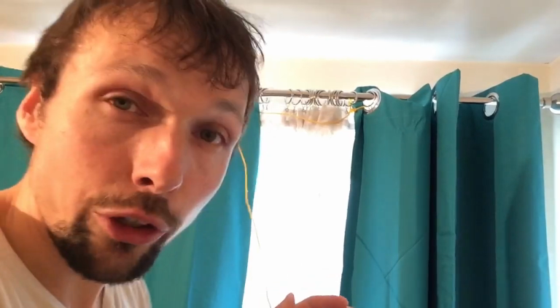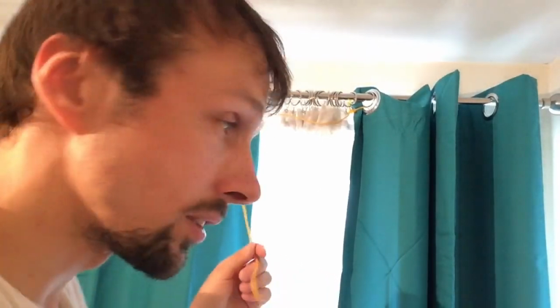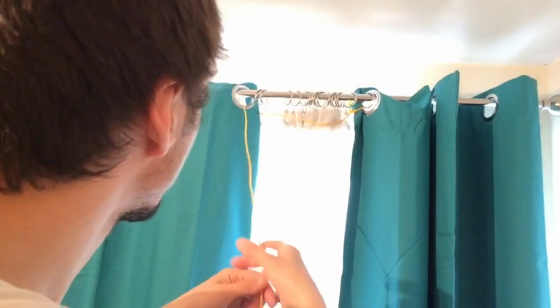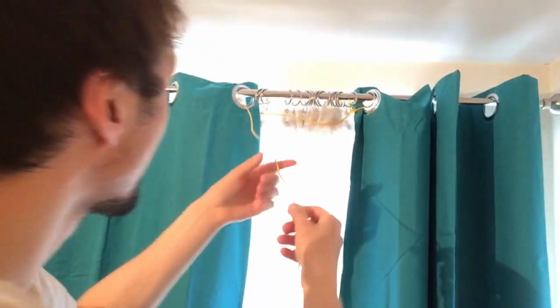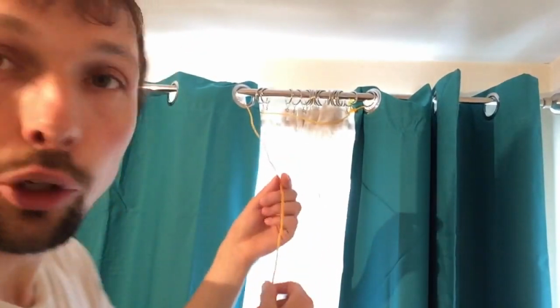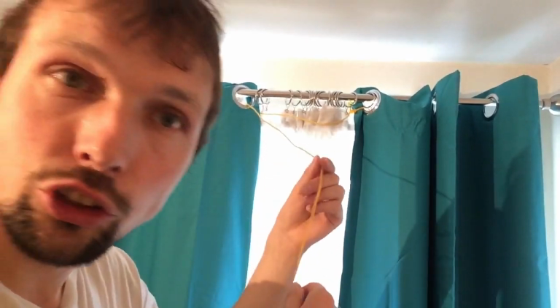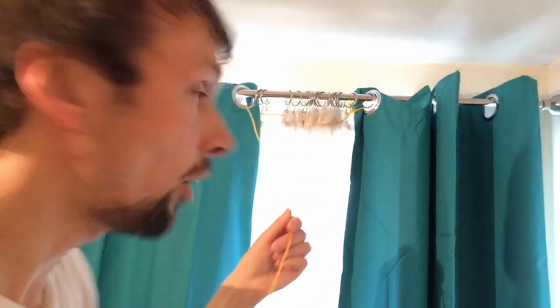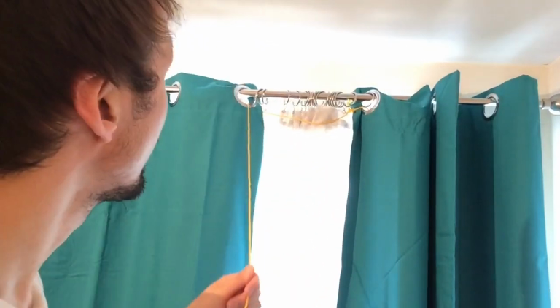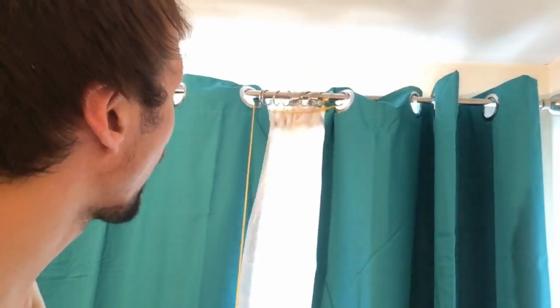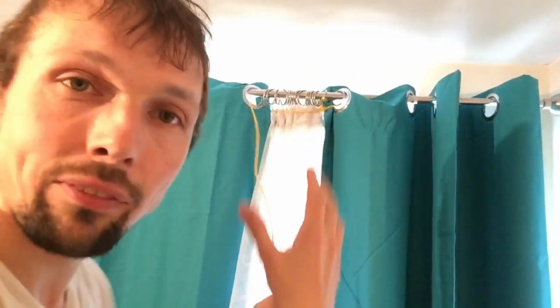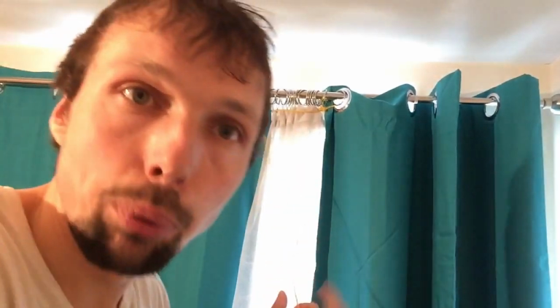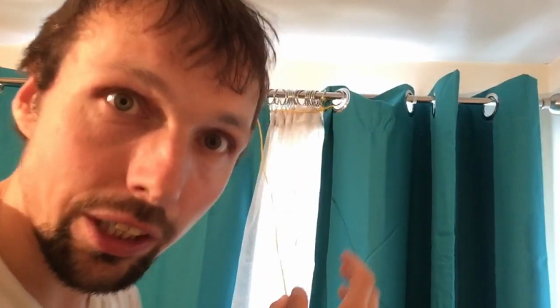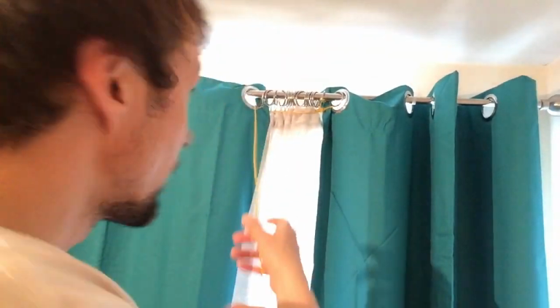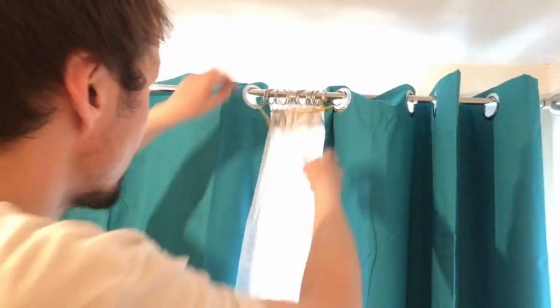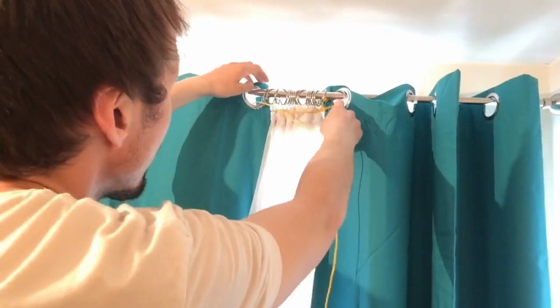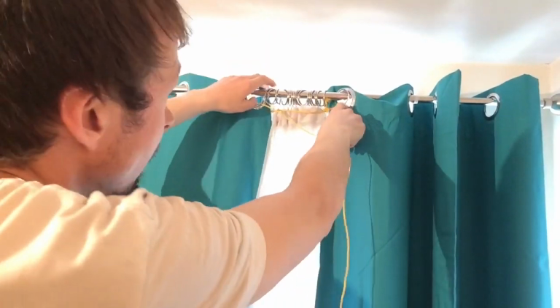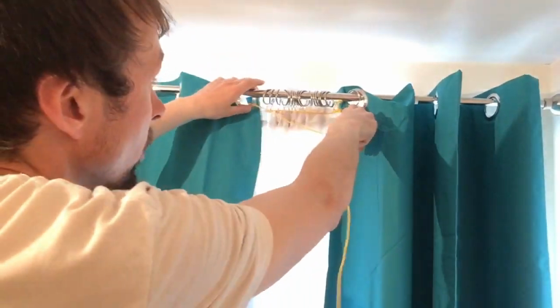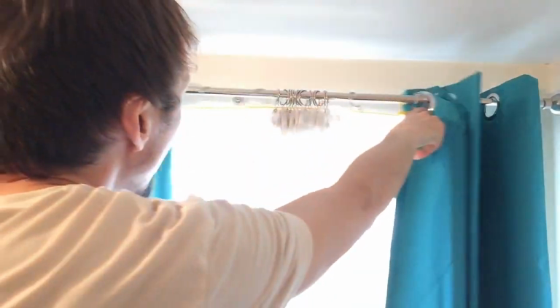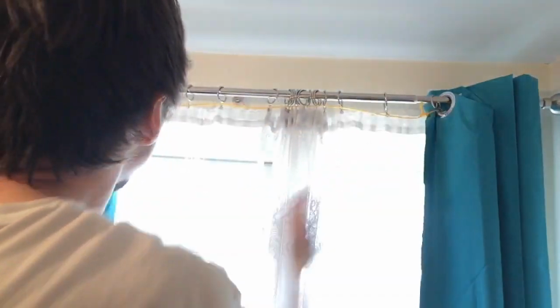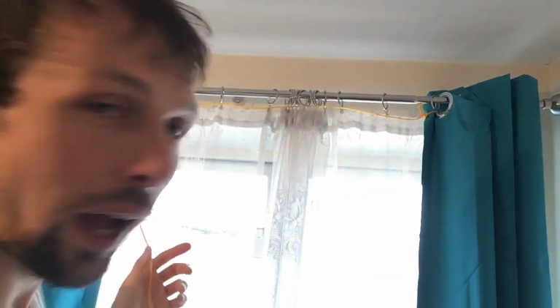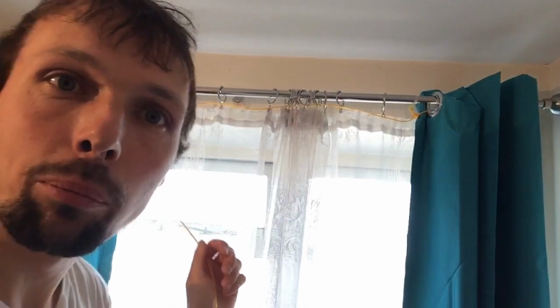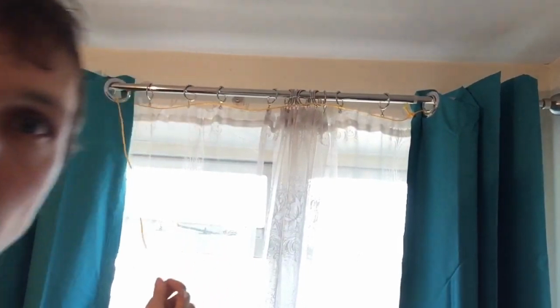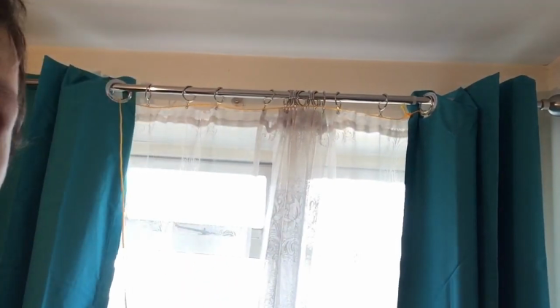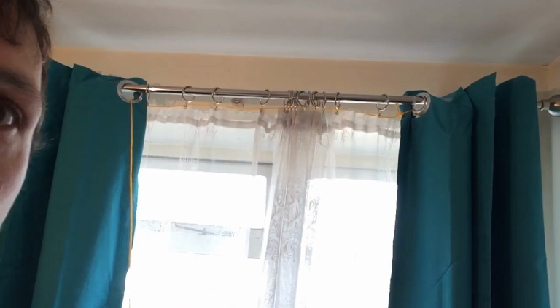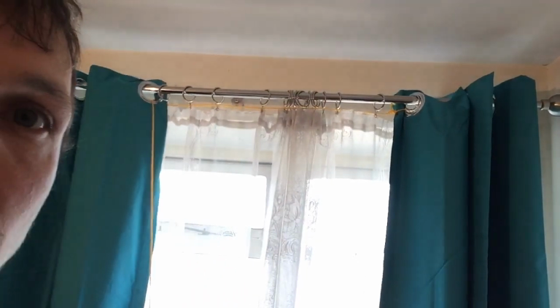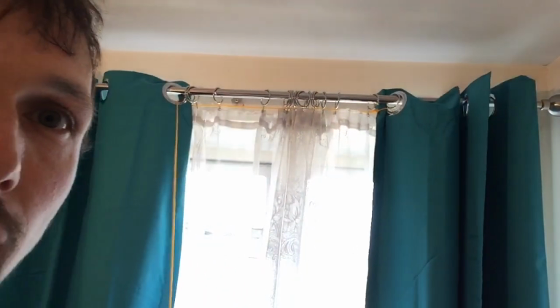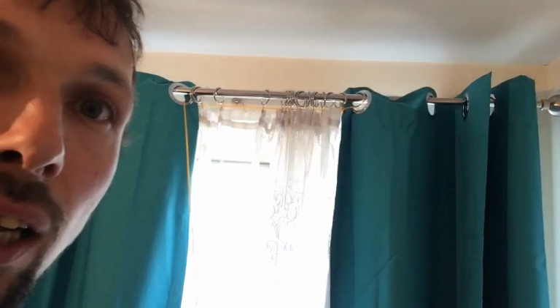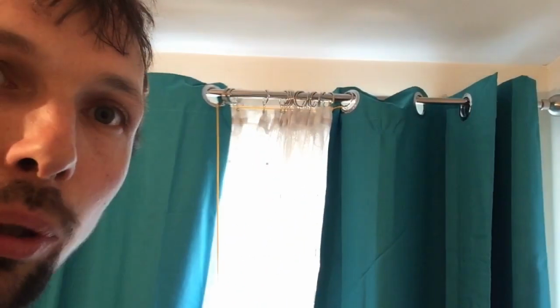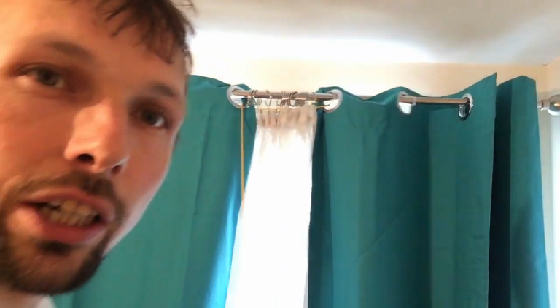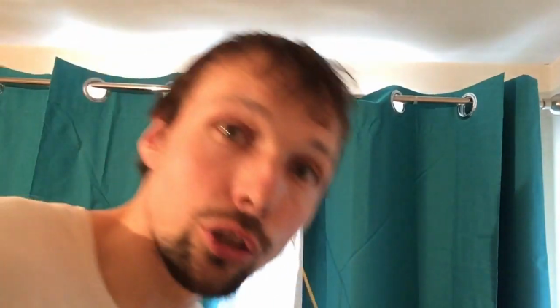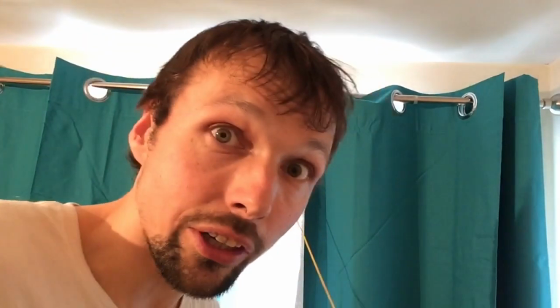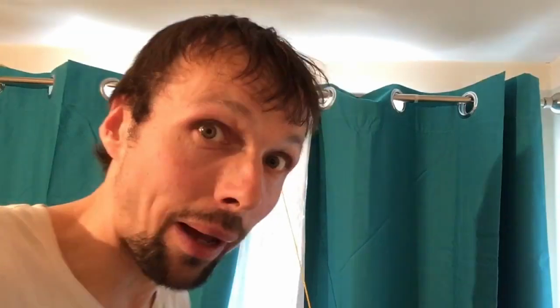Now when you have done that, you can see that when you pull the string down, it automatically pulls the curtains together like so. See, if I pull them apart, and now if I pull the string like so, it's pulling the curtains together automatically.